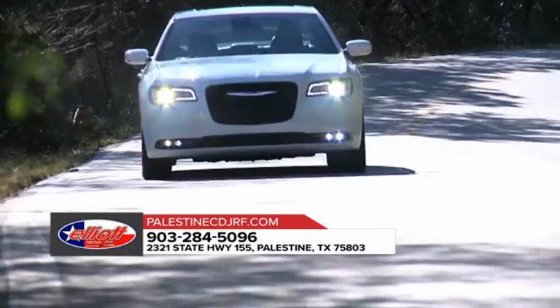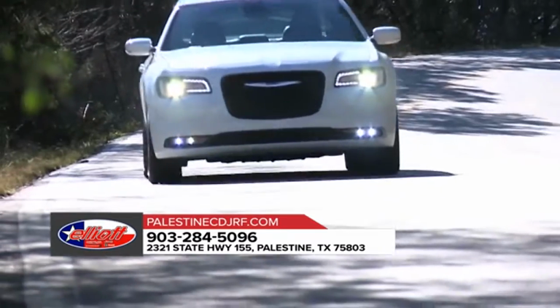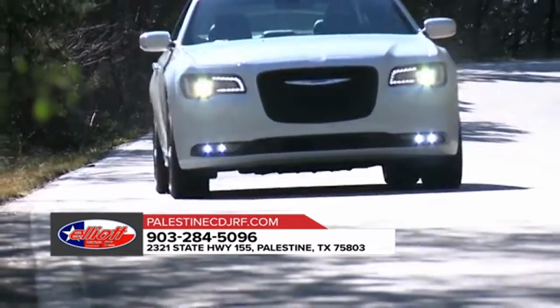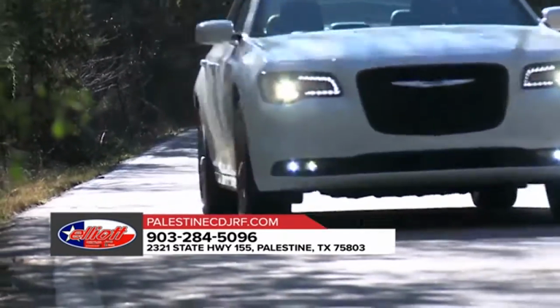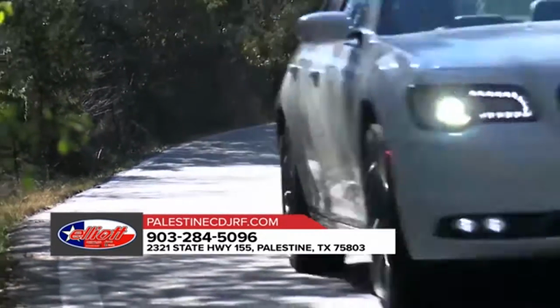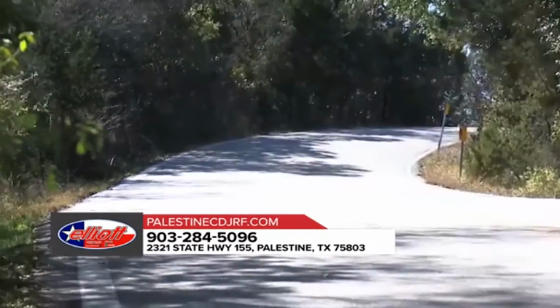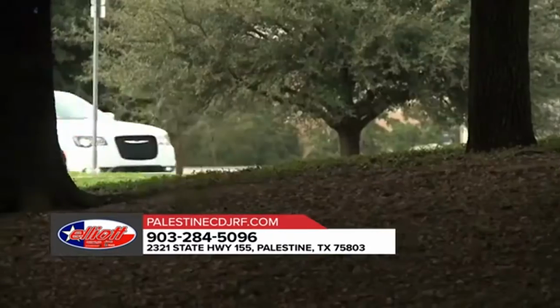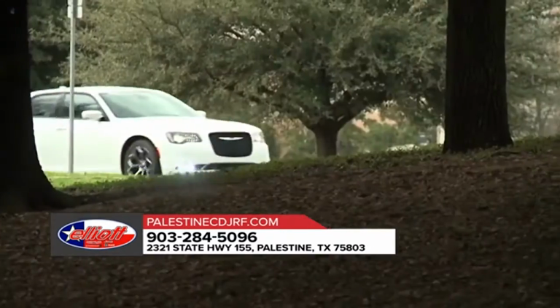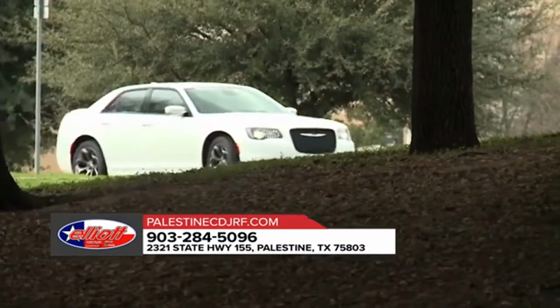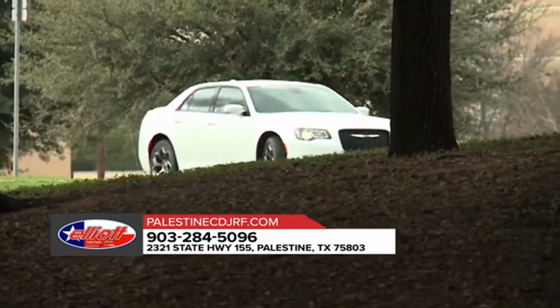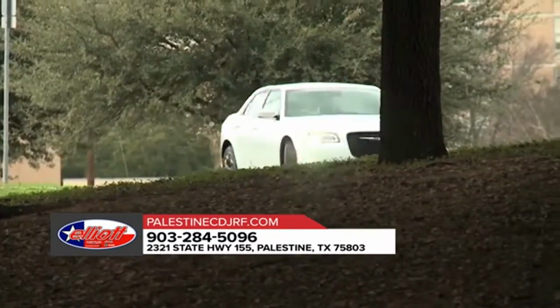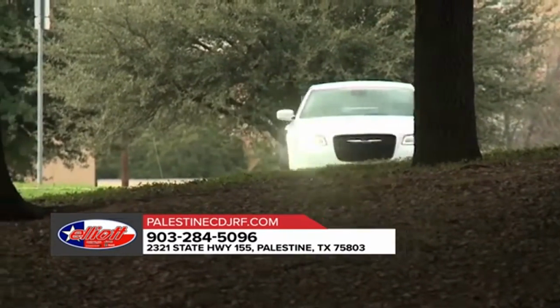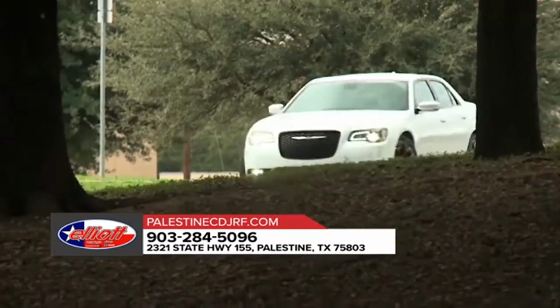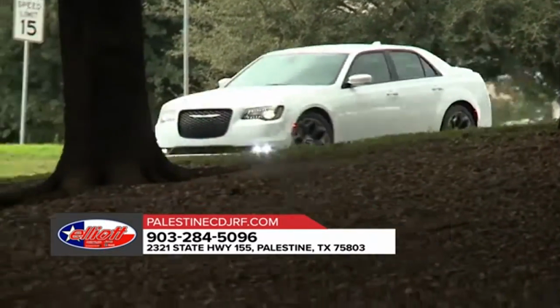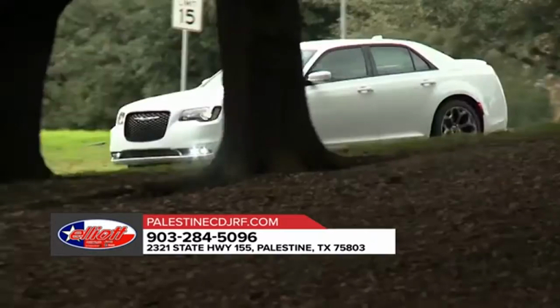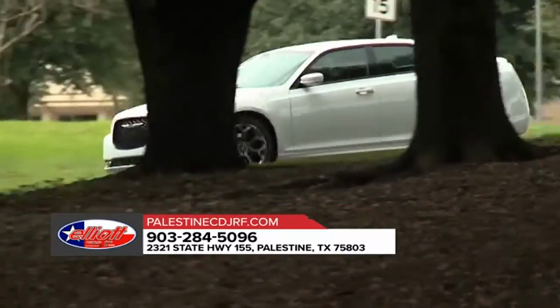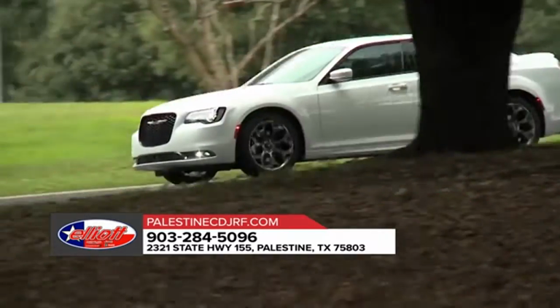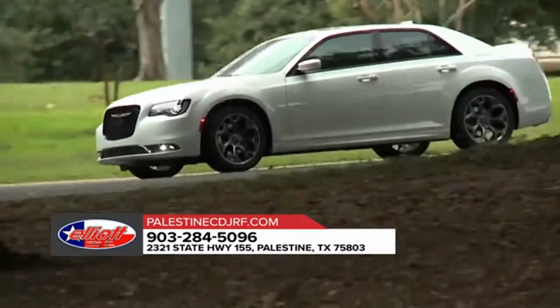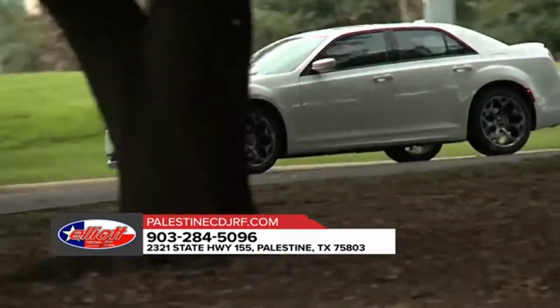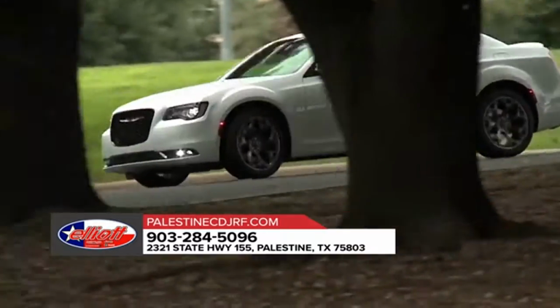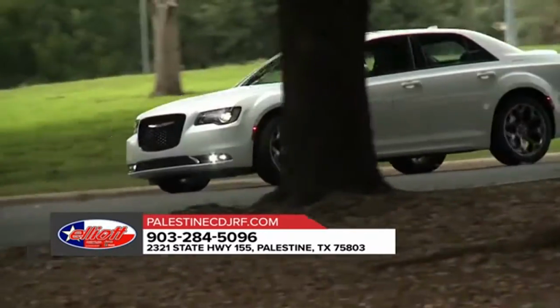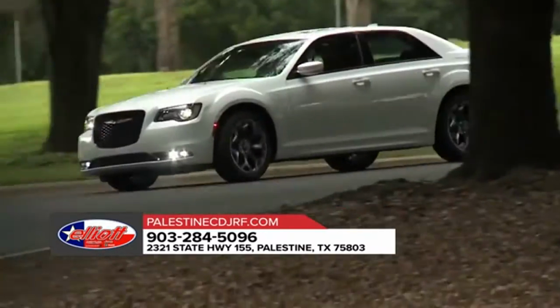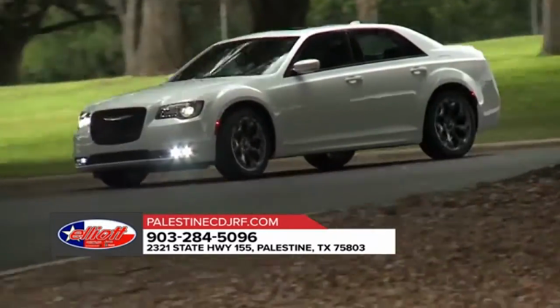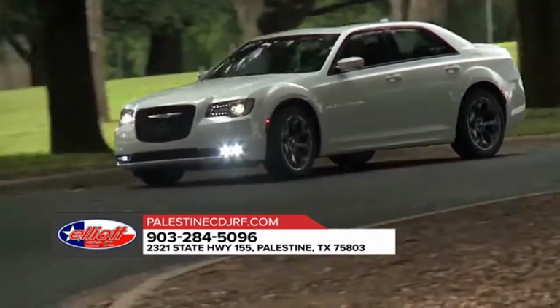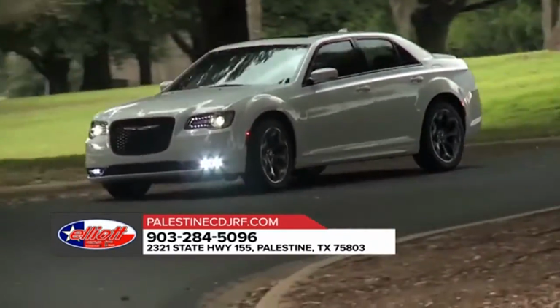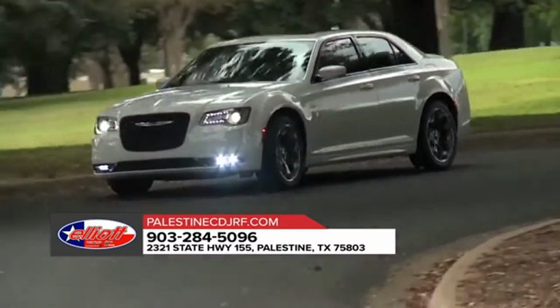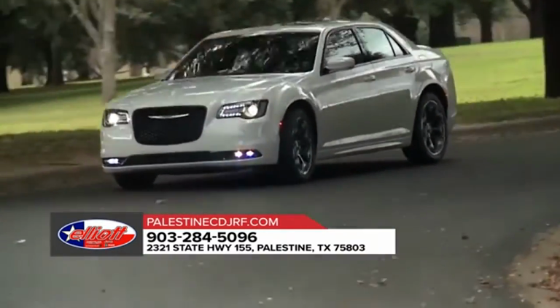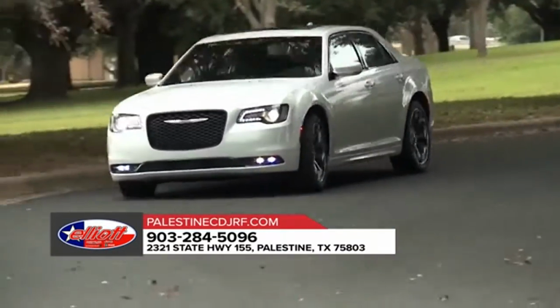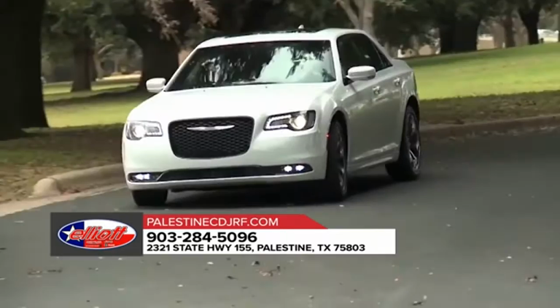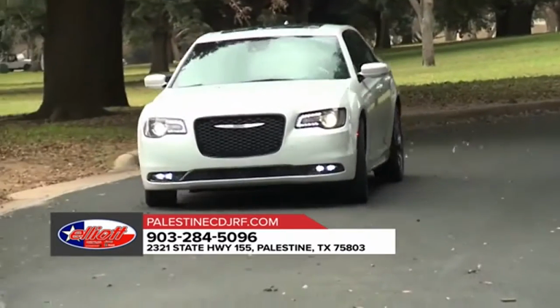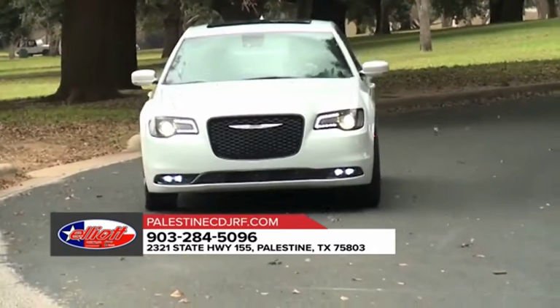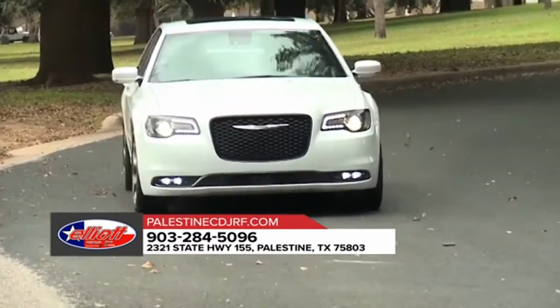And the available adaptive high-intensity discharge headlamps are here to light the way, thanks to the automatic leveling monitor. No inch was overlooked while designing the 2018 Chrysler 300.